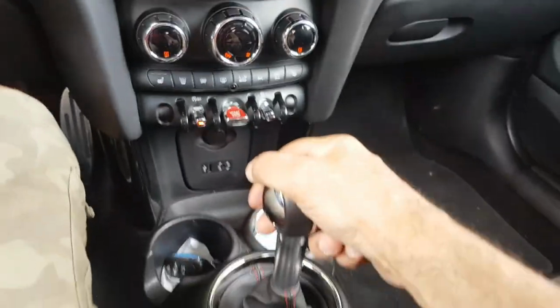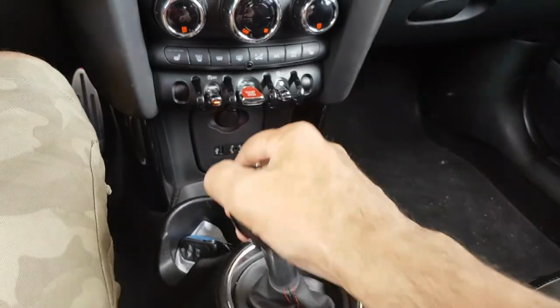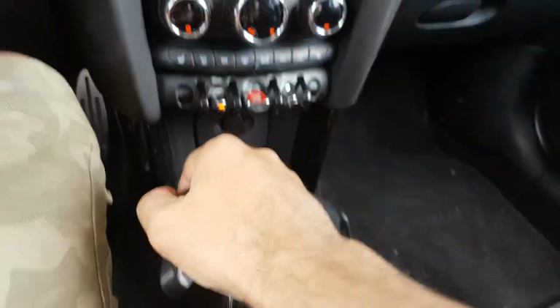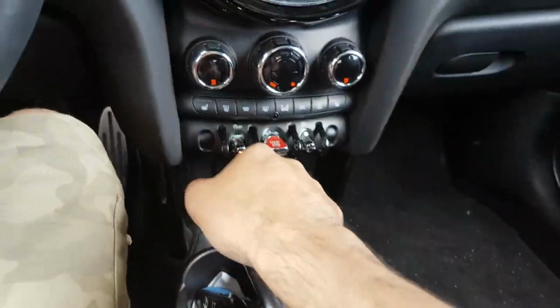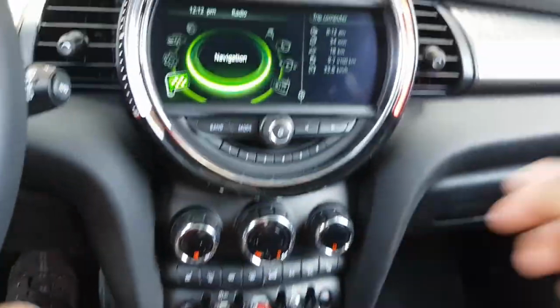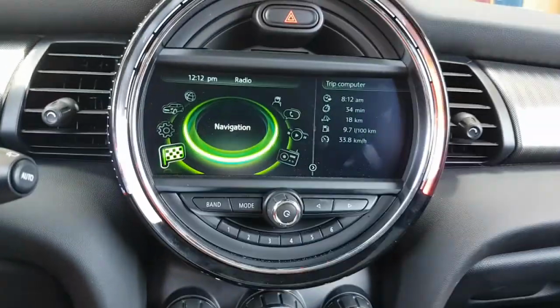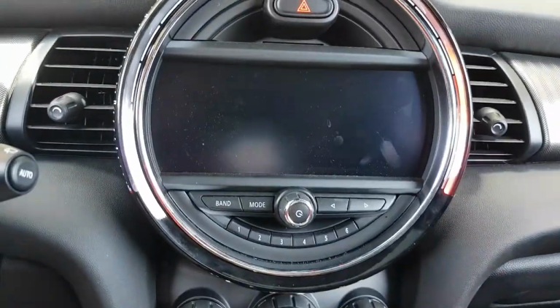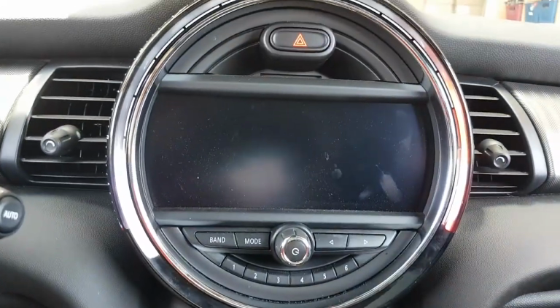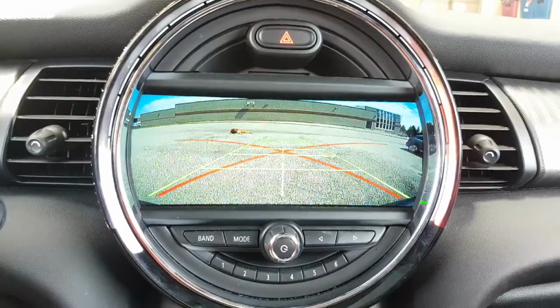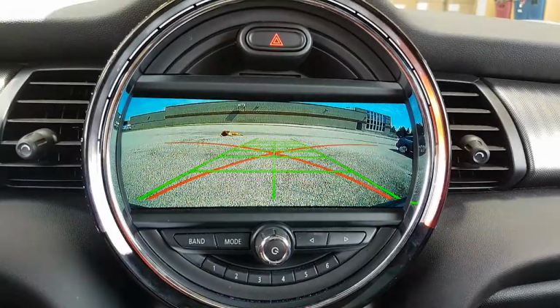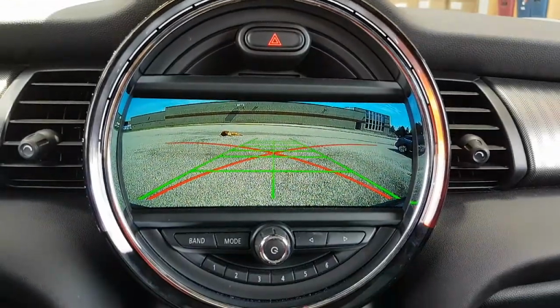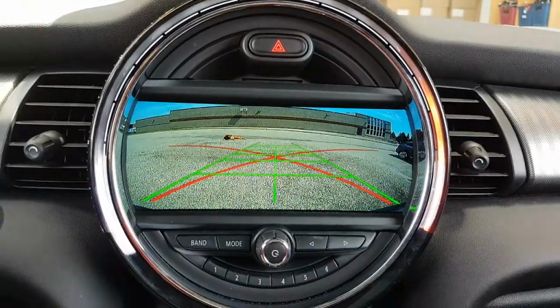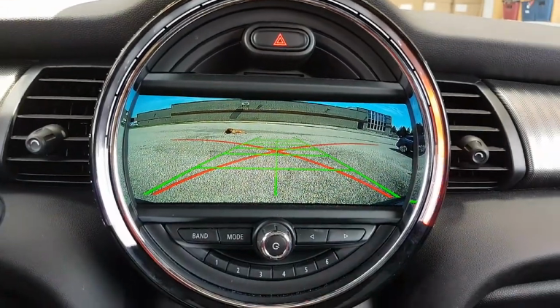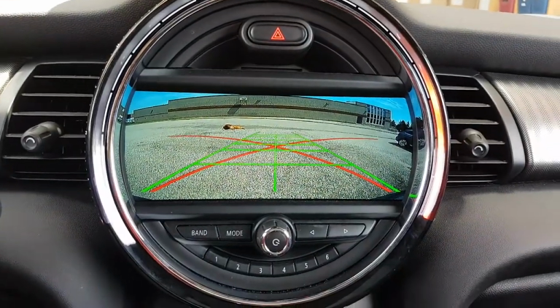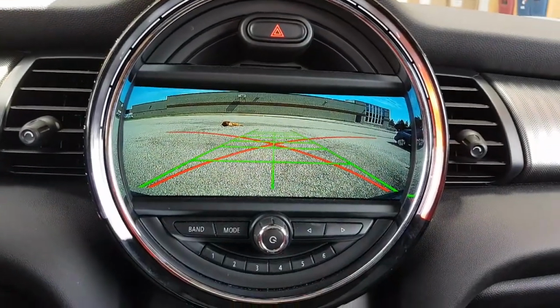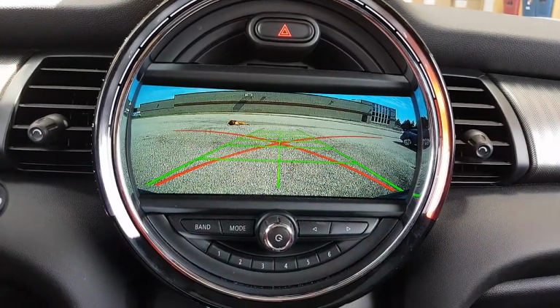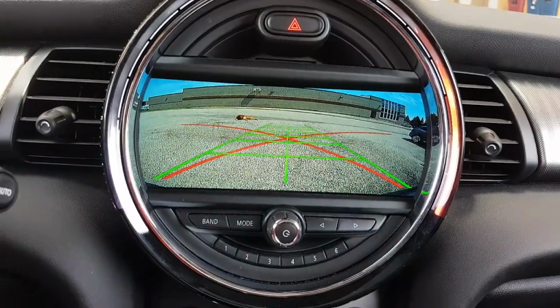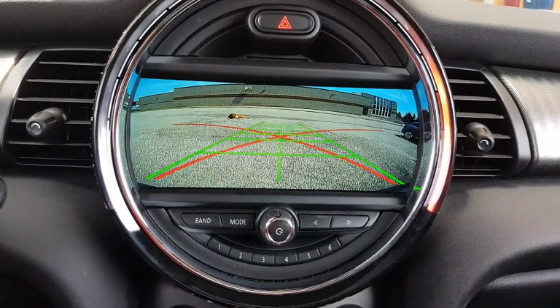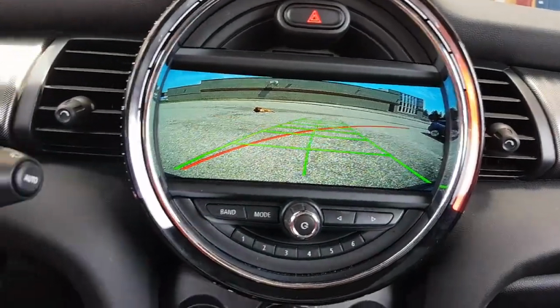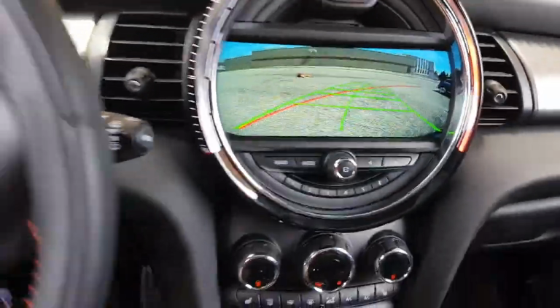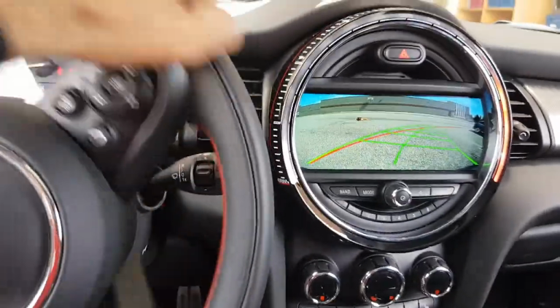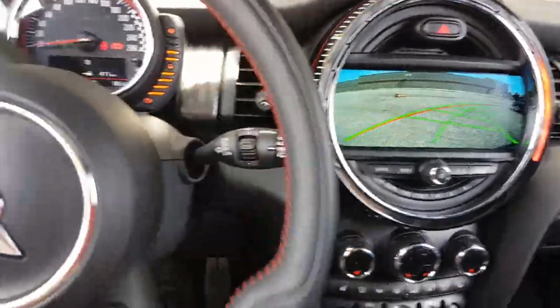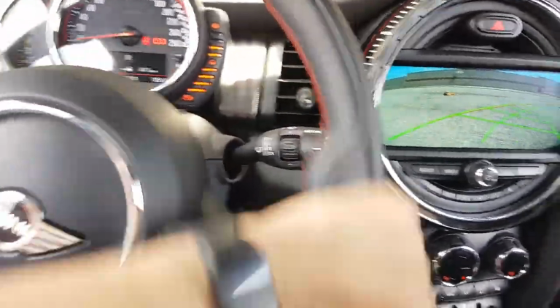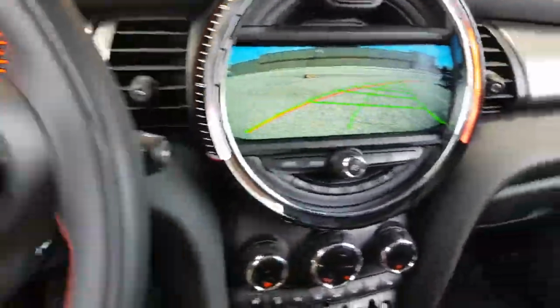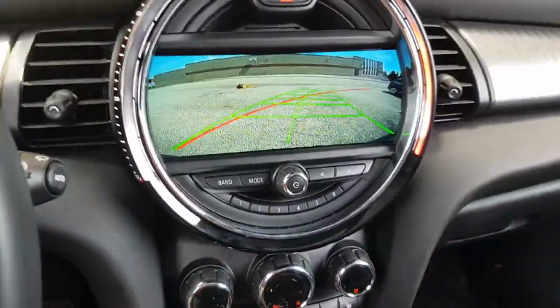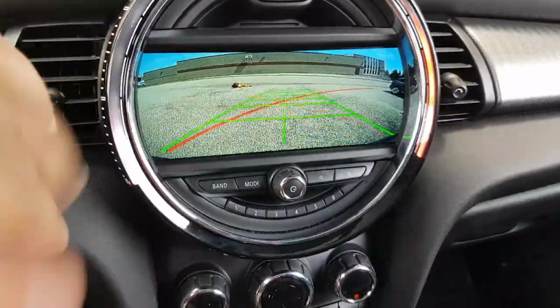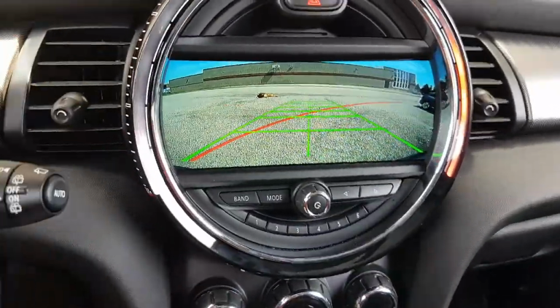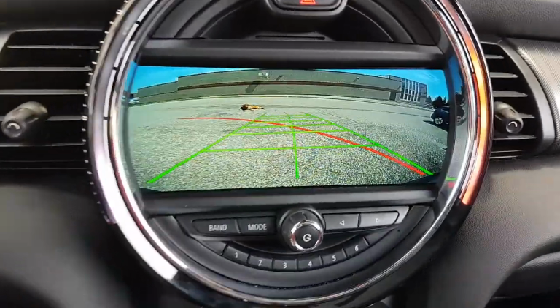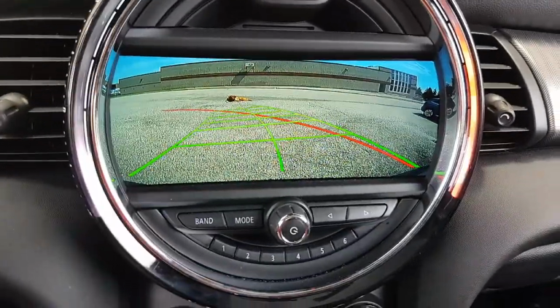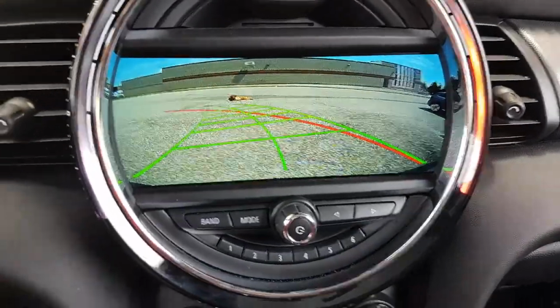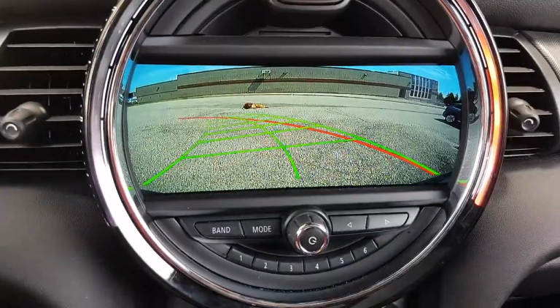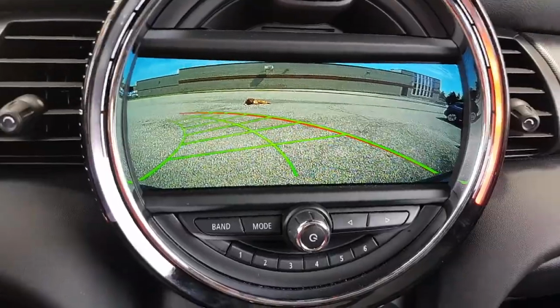It's a manual transmission — by going into reverse it switches to the backup camera in full screen with dynamic guidelines. By turning the steering wheel, the dynamic guidelines turn as well.